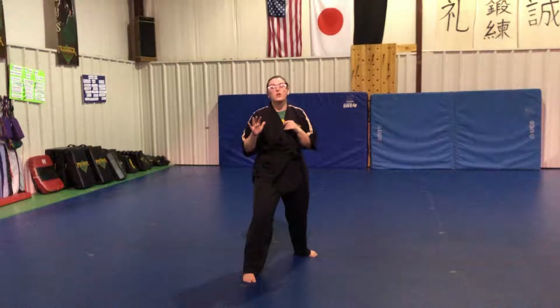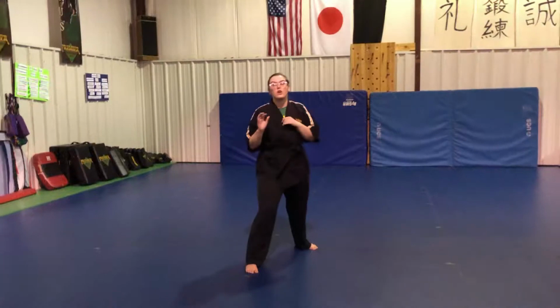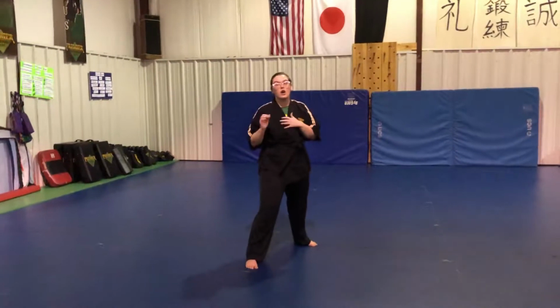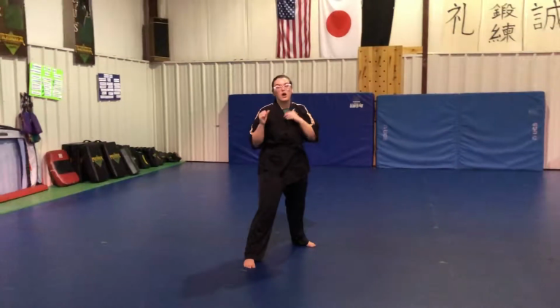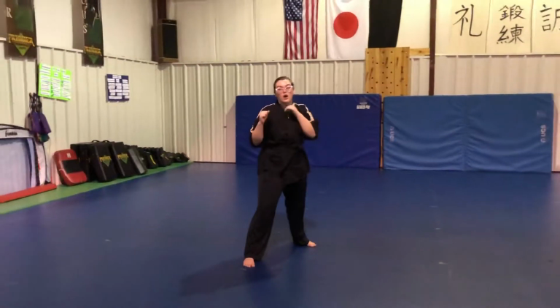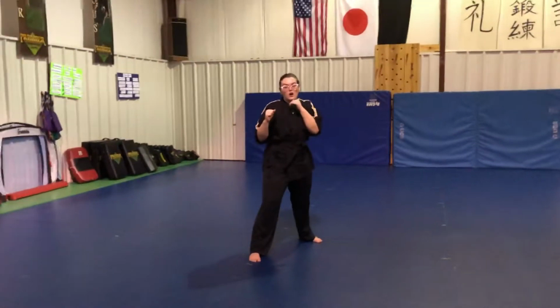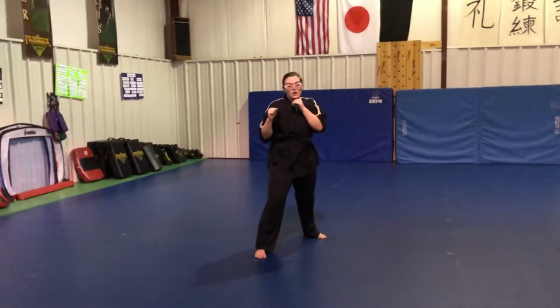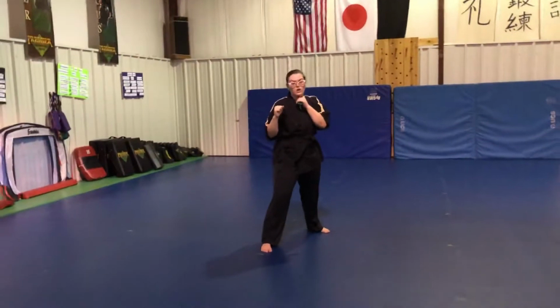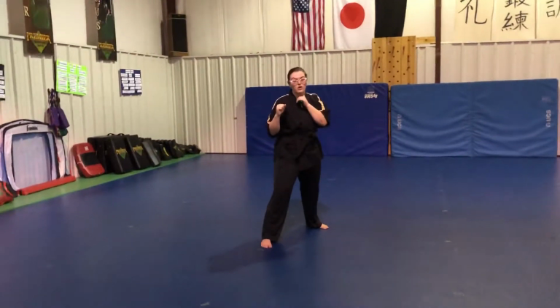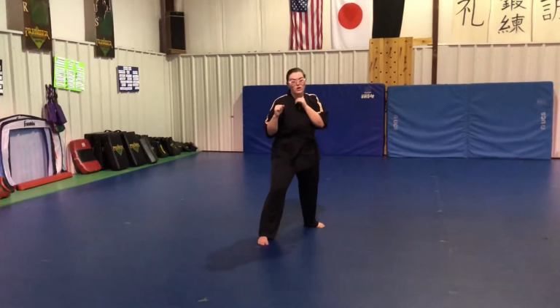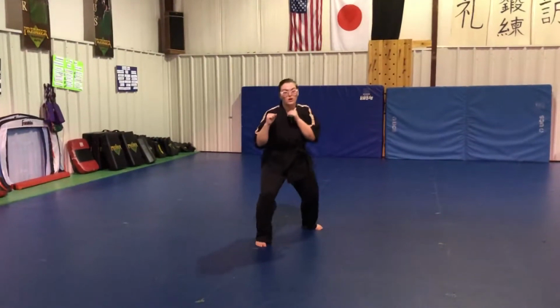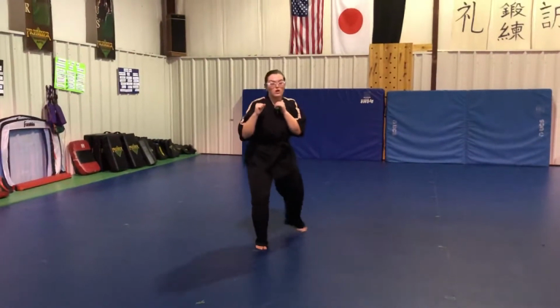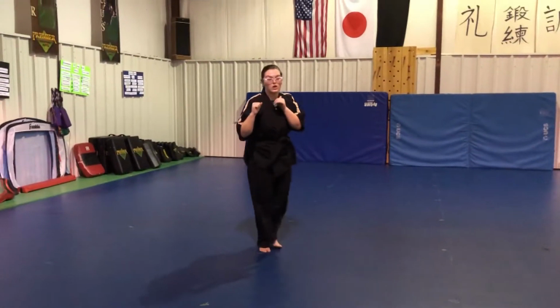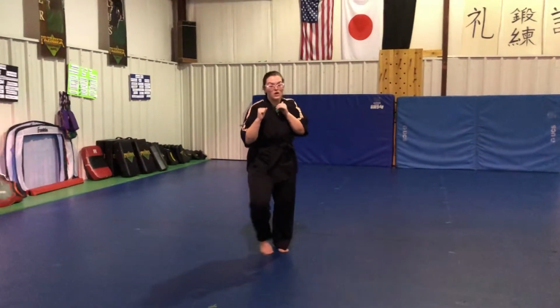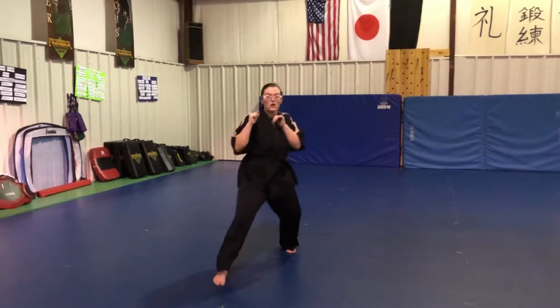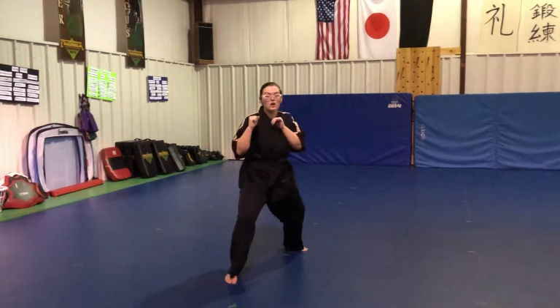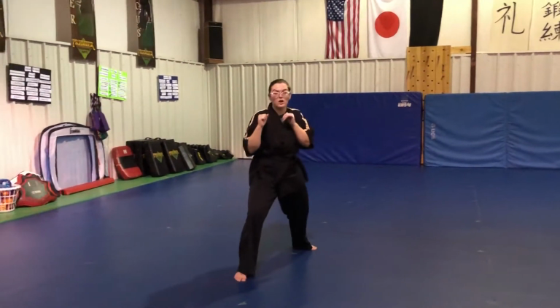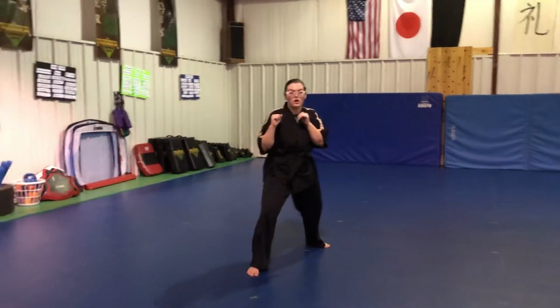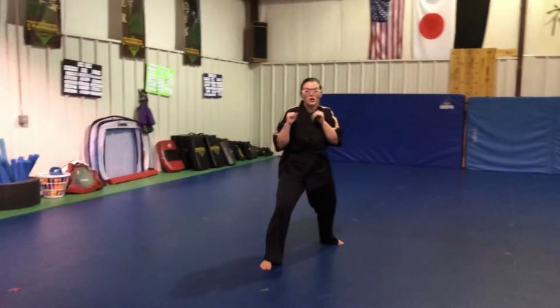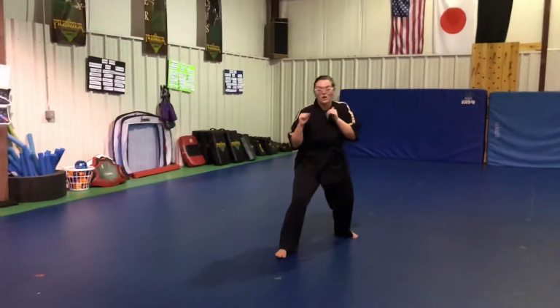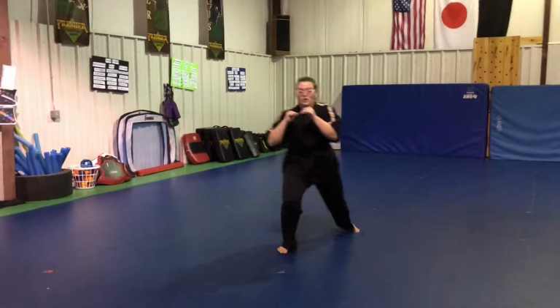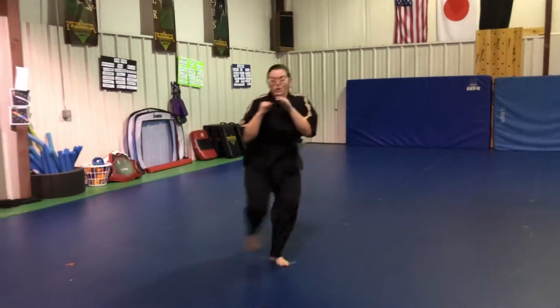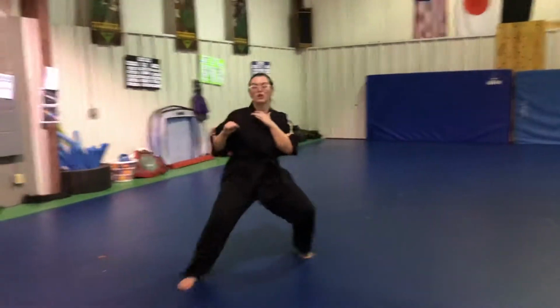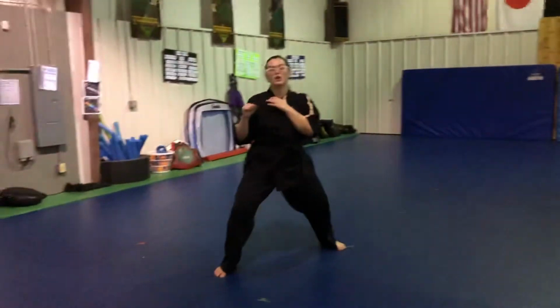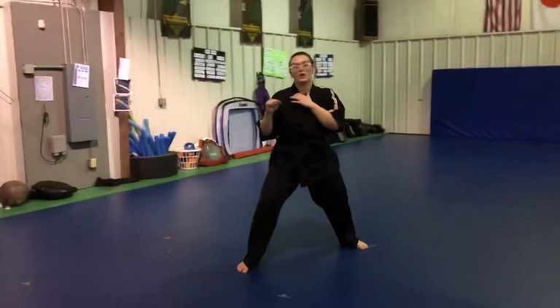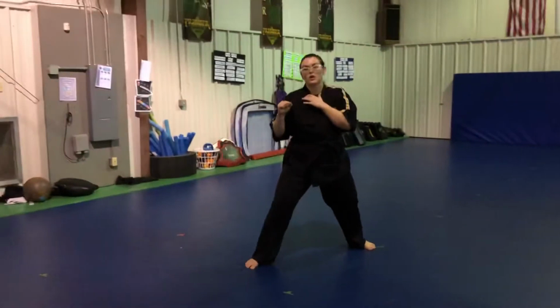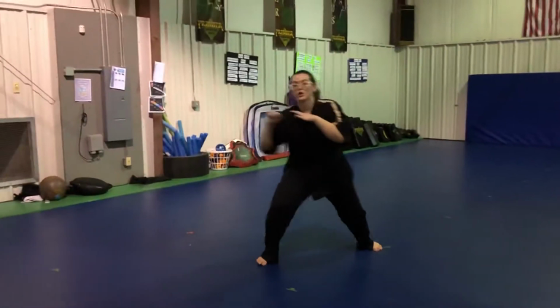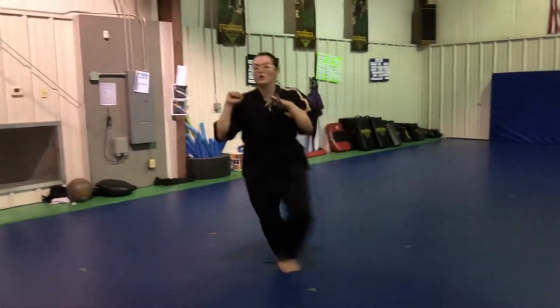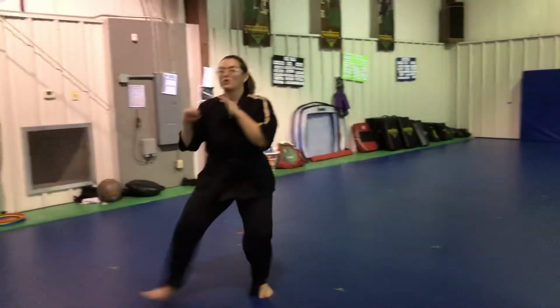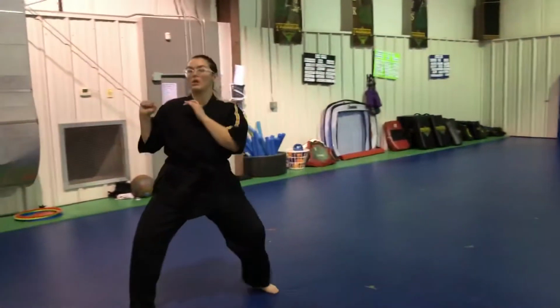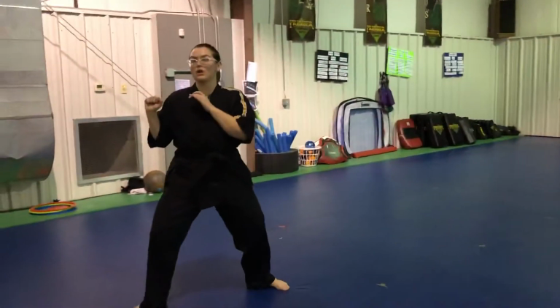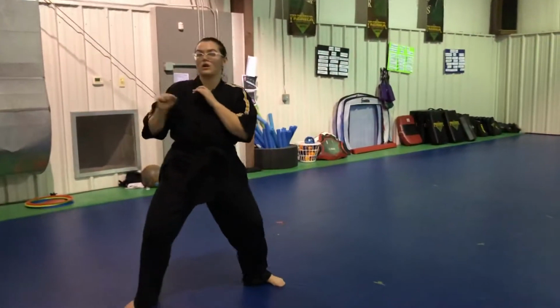We're working on slide up footwork. Starting first, the back foot slides up, front foot steps out. Live motion — slide up footwork. And bring it back.